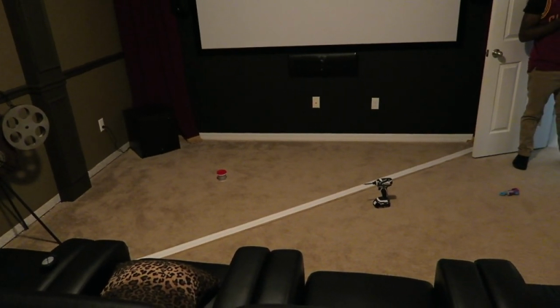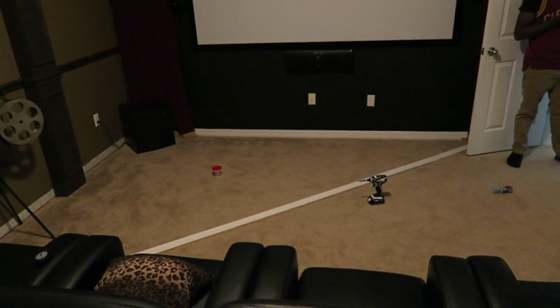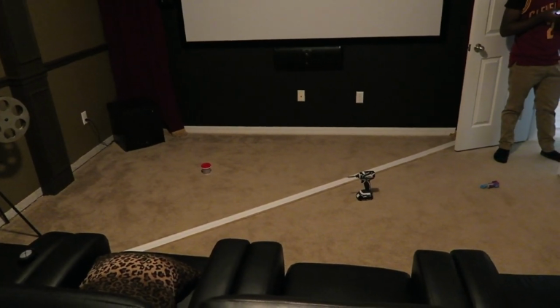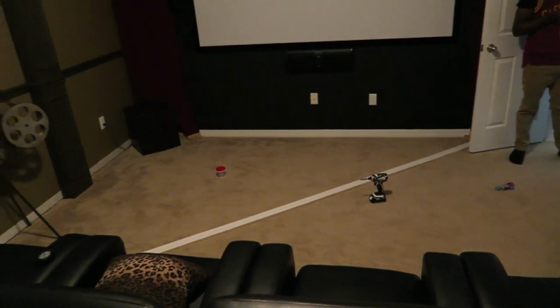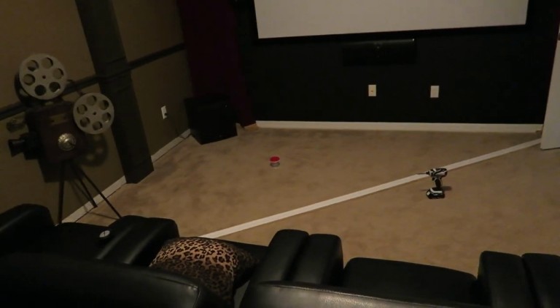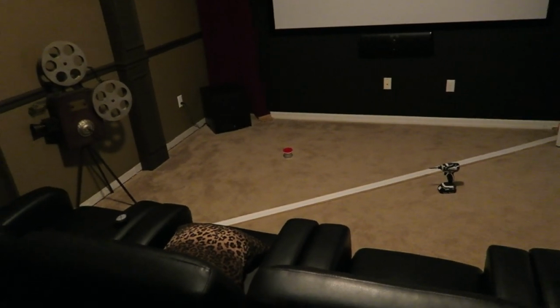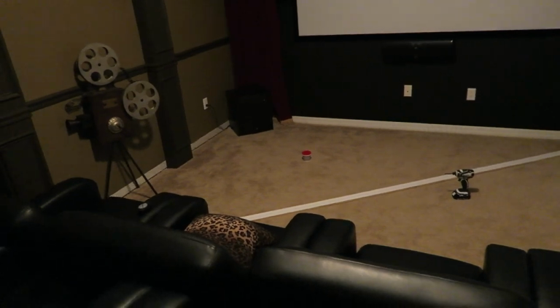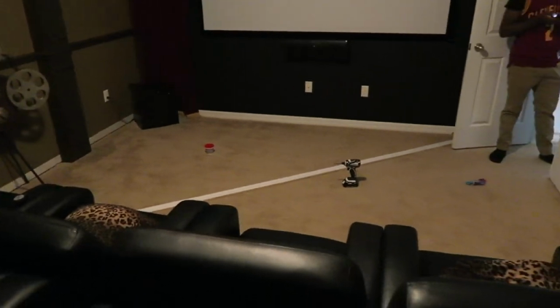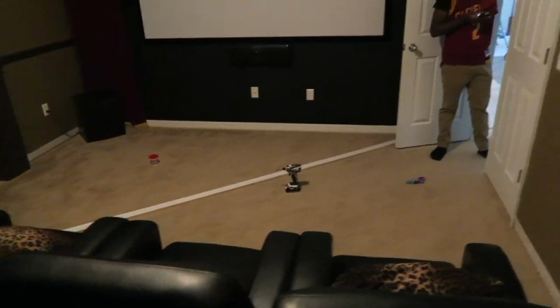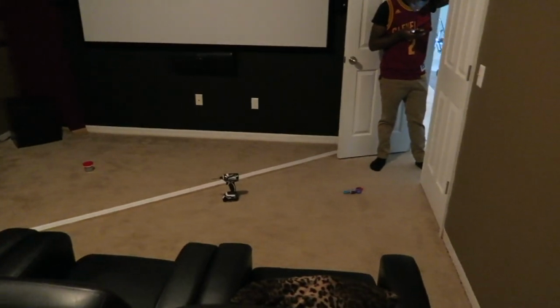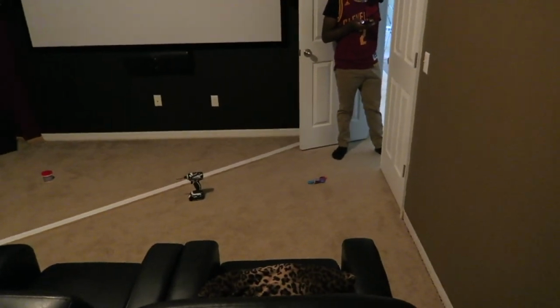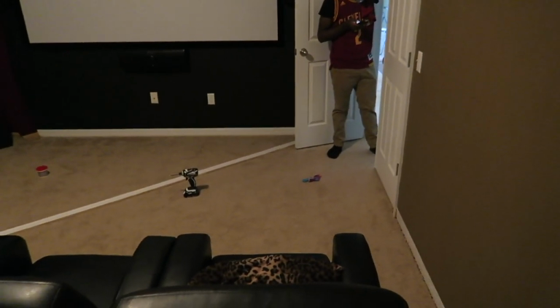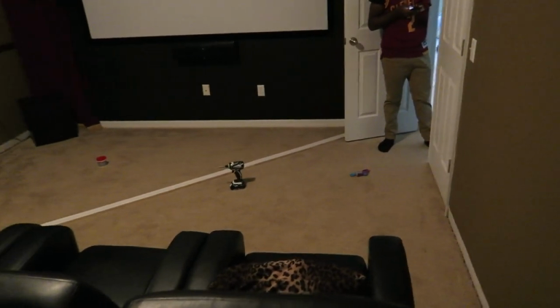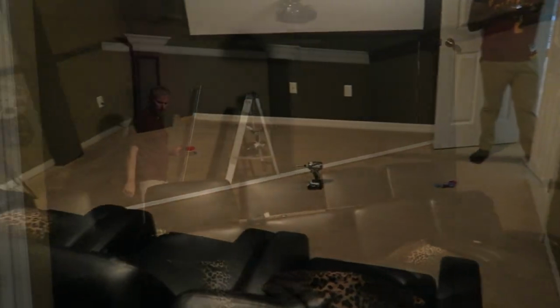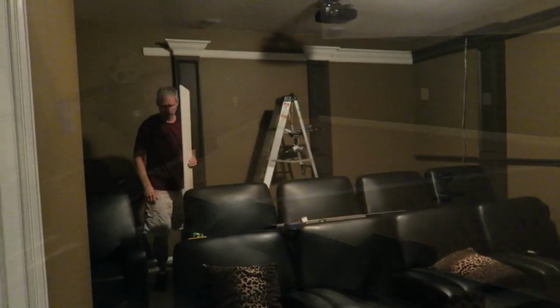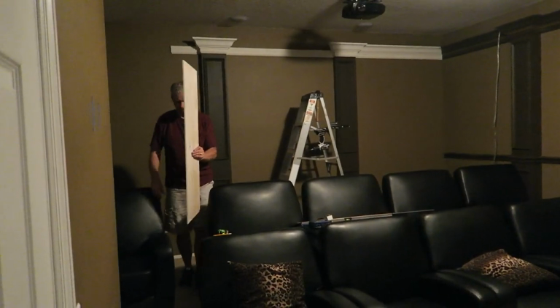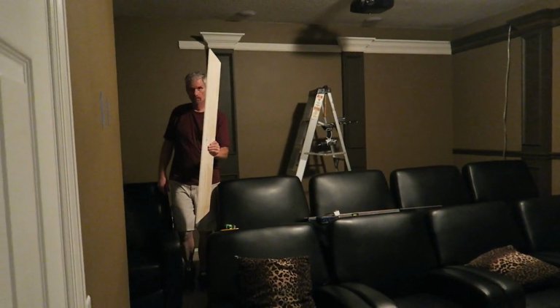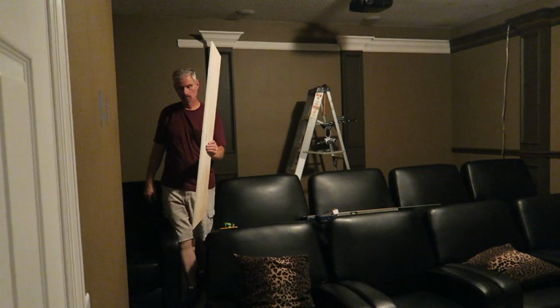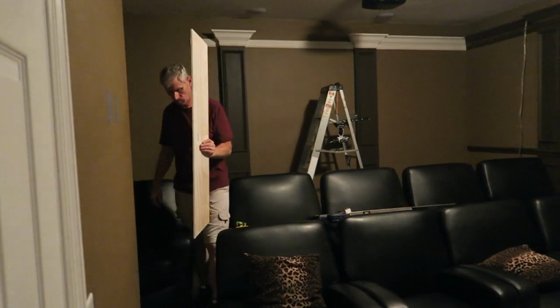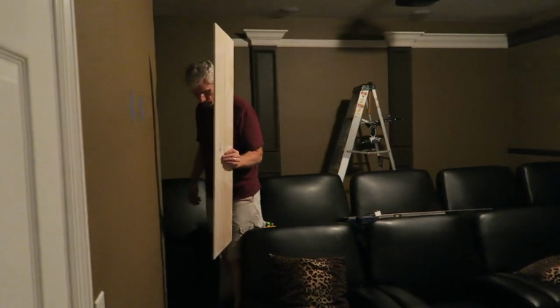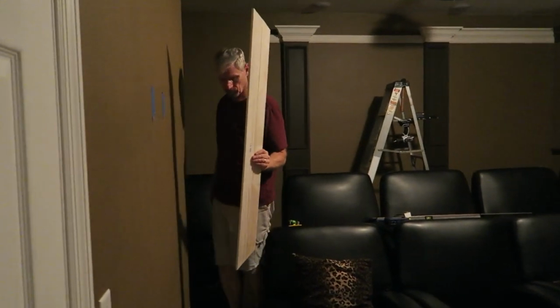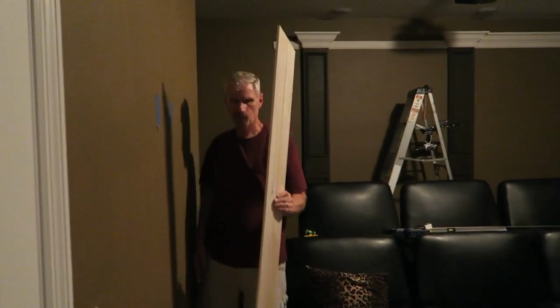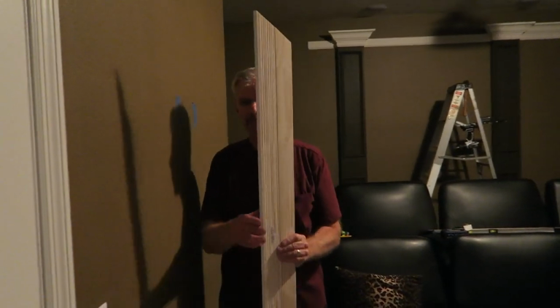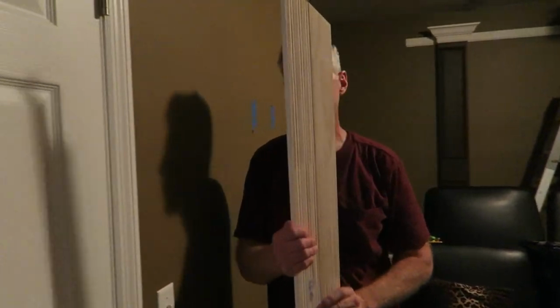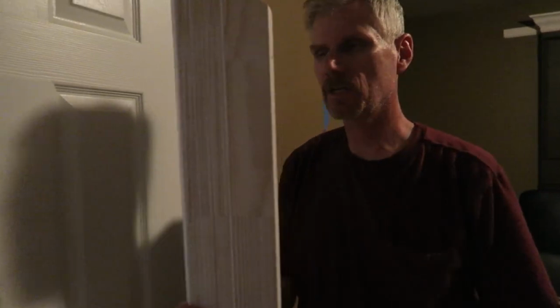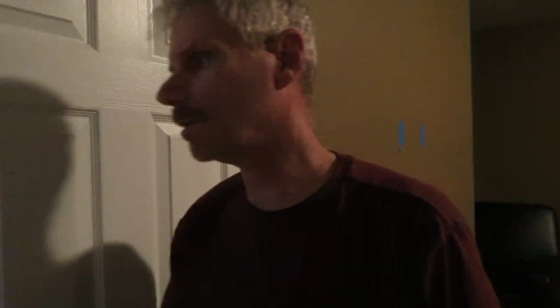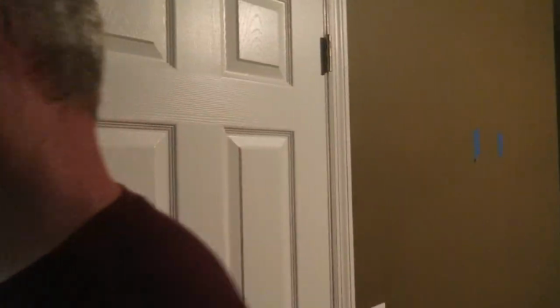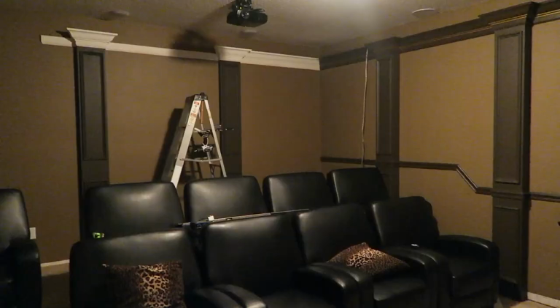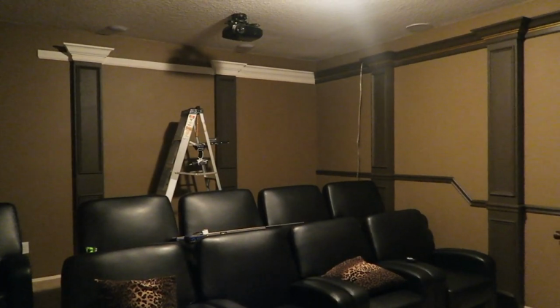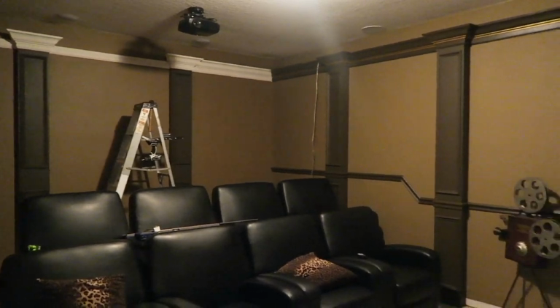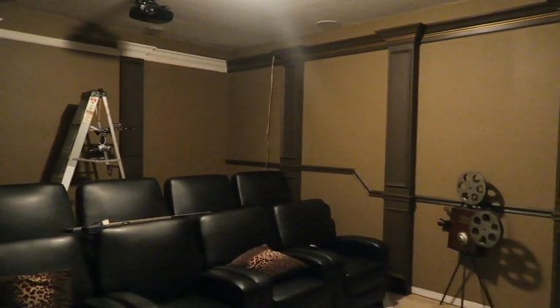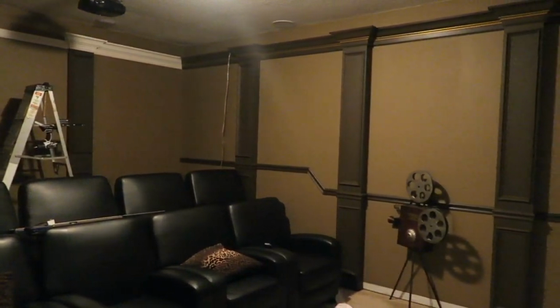We'll also change out the carpet — this was actually construction-grade carpet that the builders put in when the home was being built, so we're going to take that out and replace it as well. There he is taking measurements and getting ready to go outside and cut some more molding trim.